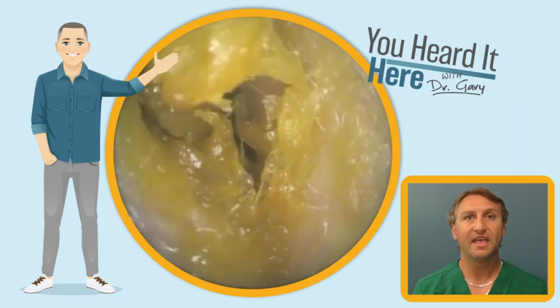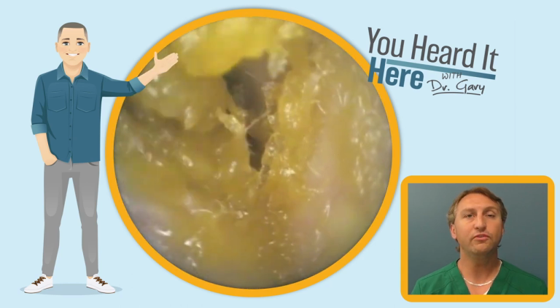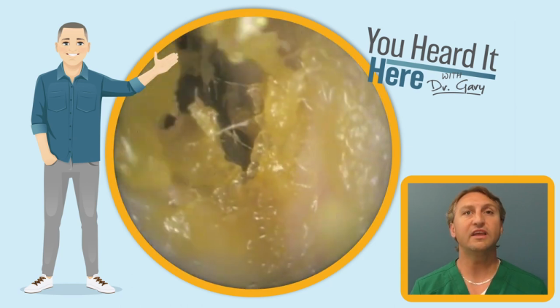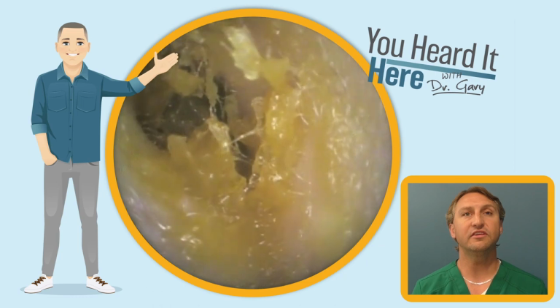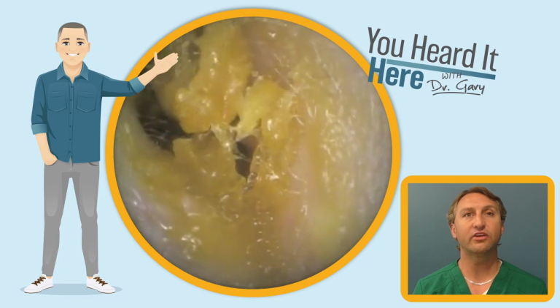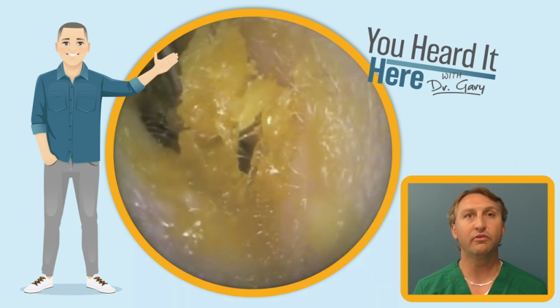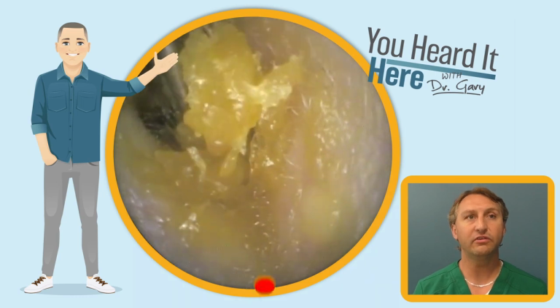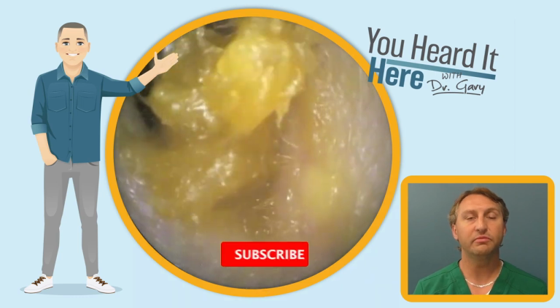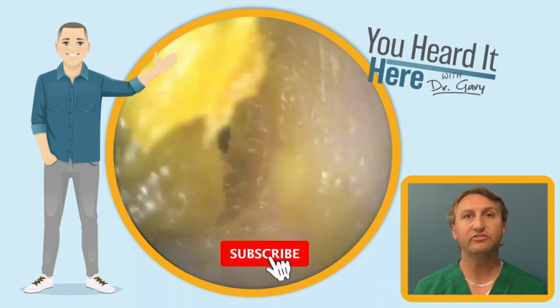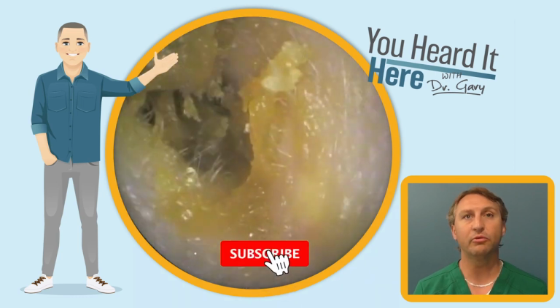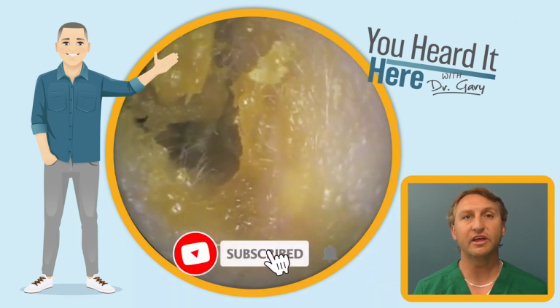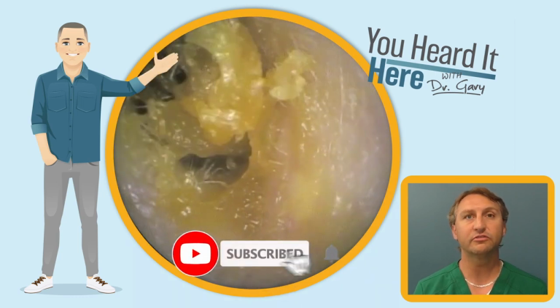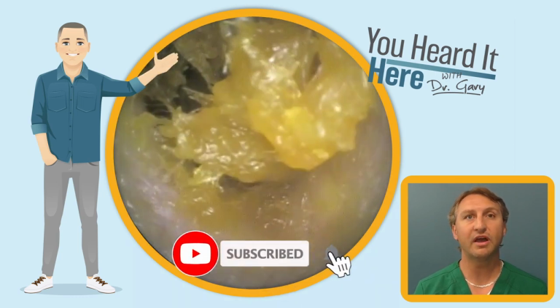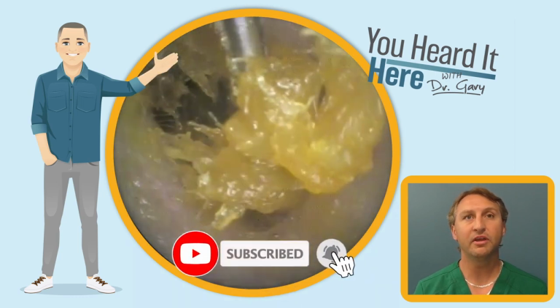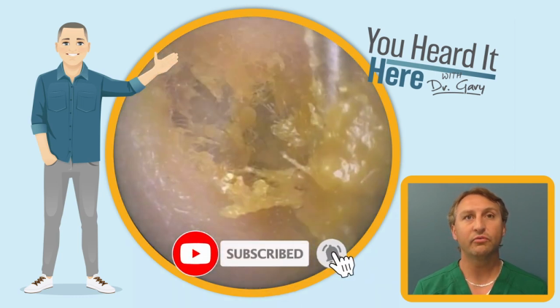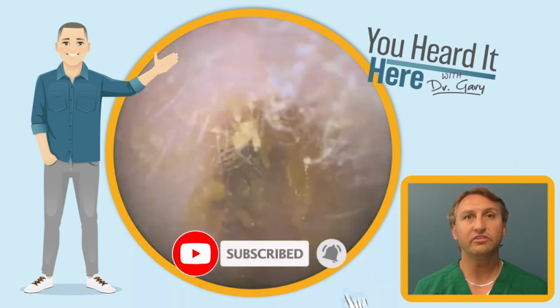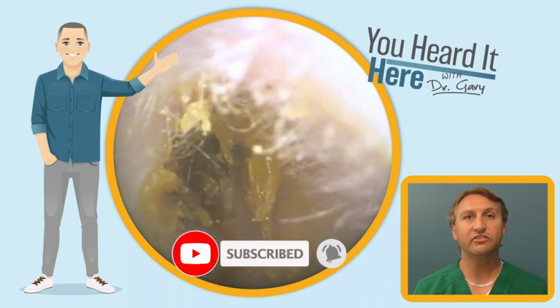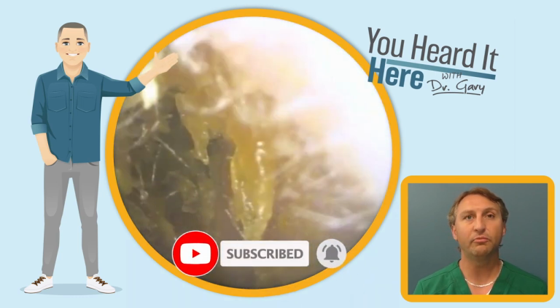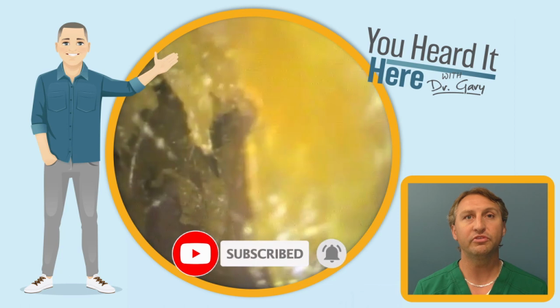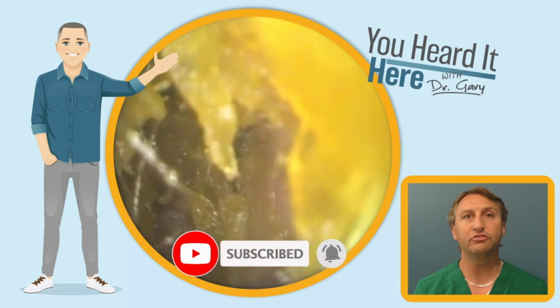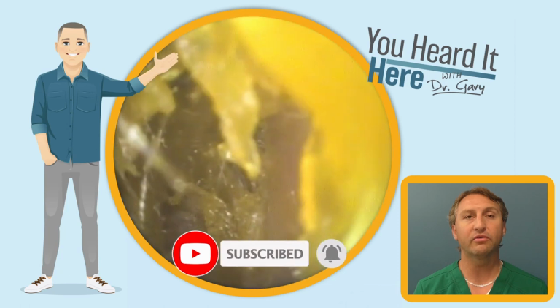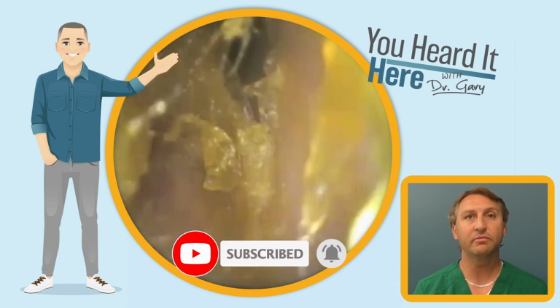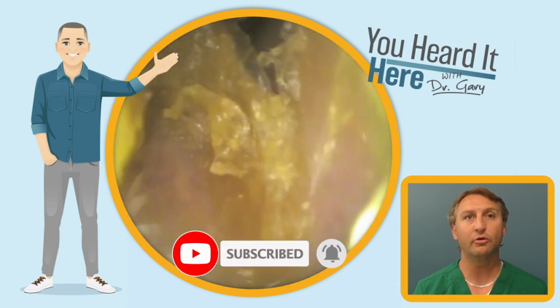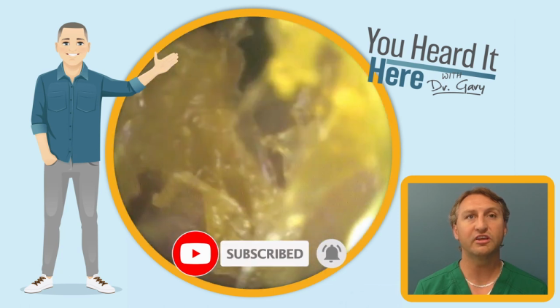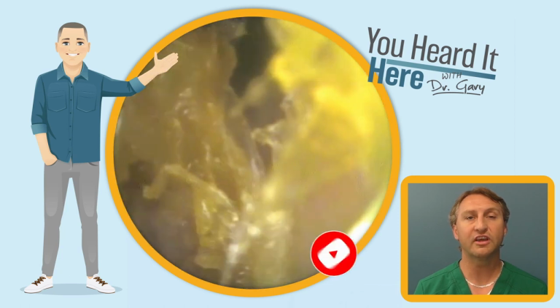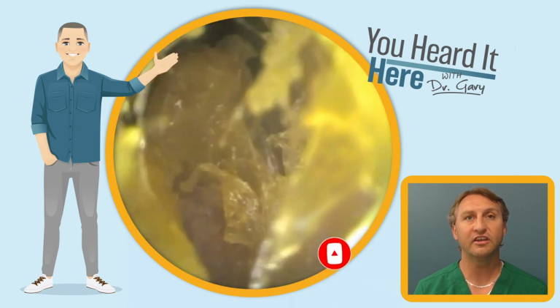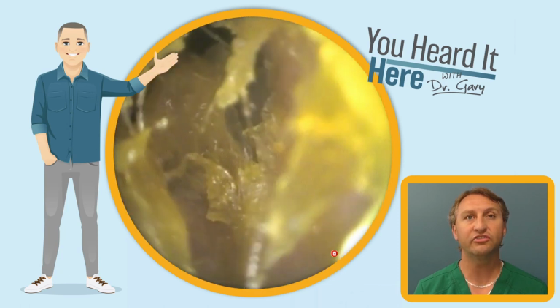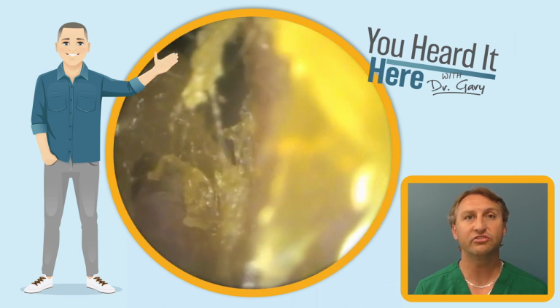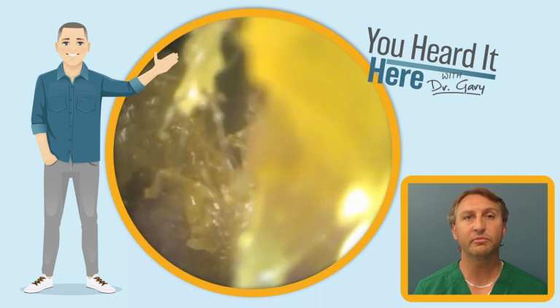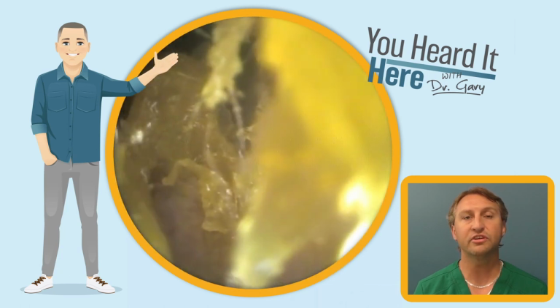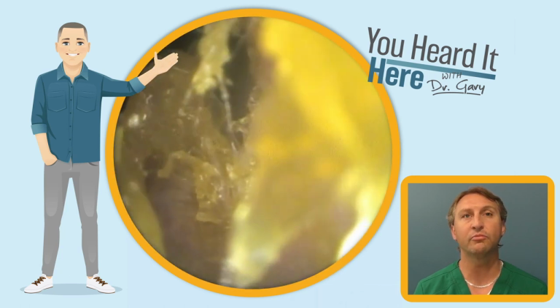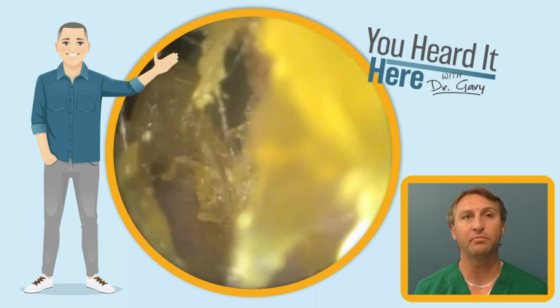If you like these earwax removal videos, please take a moment to like and subscribe. It really does help with the YouTube algorithm and helps us get this content and educational information in front of more people.